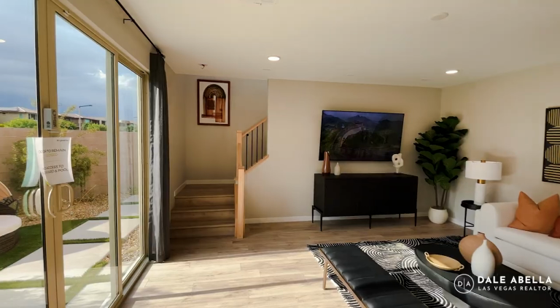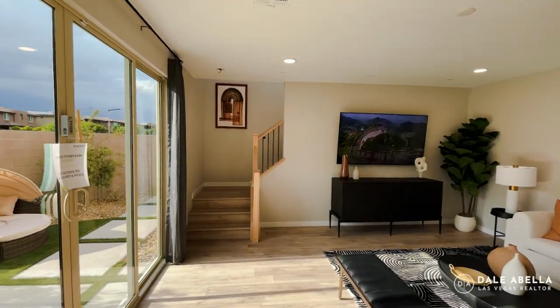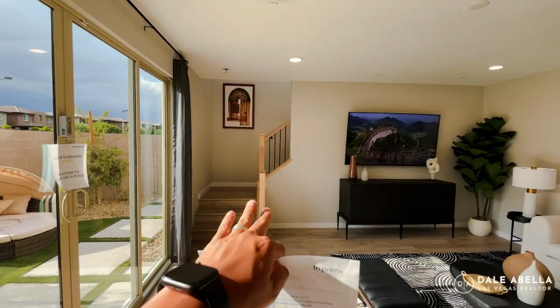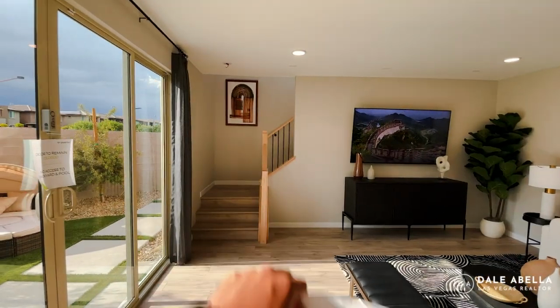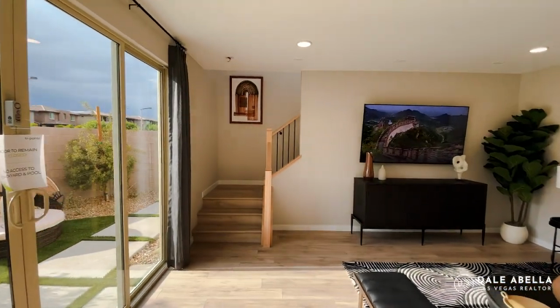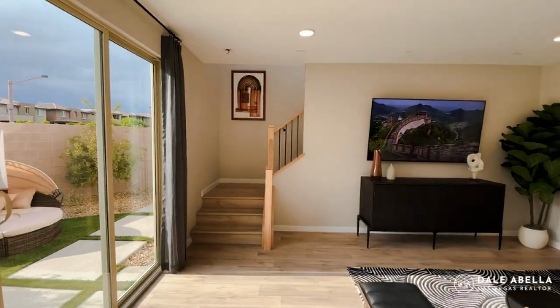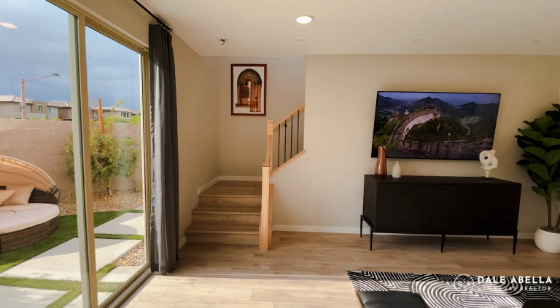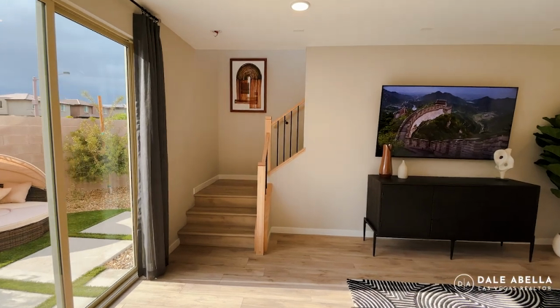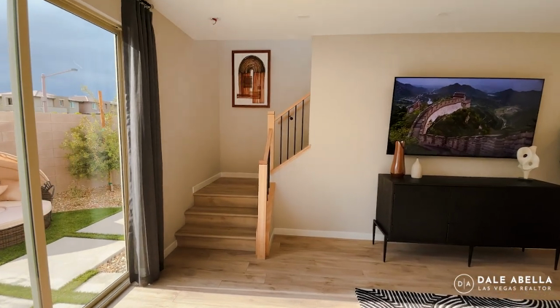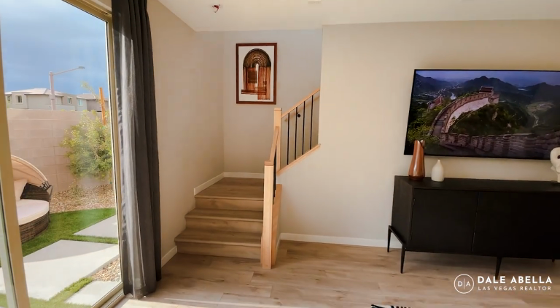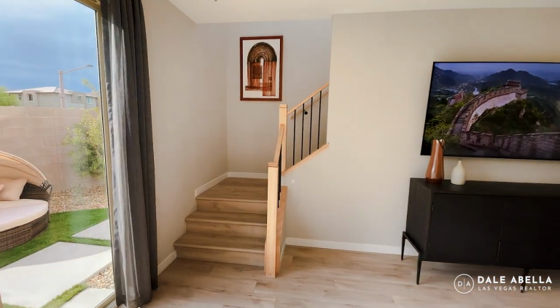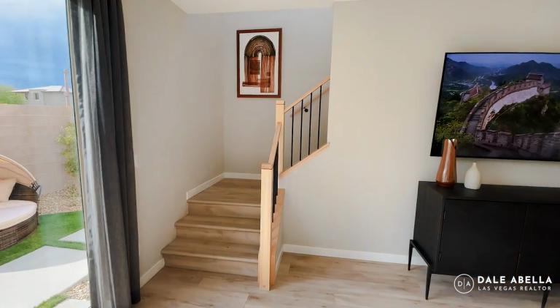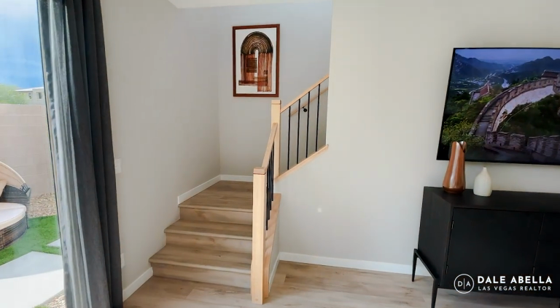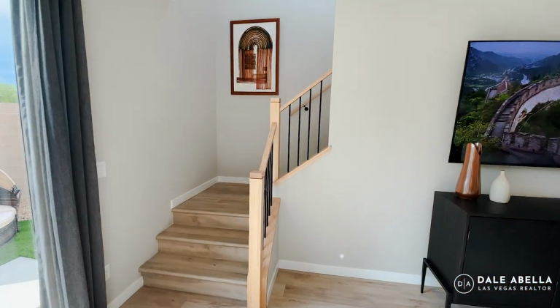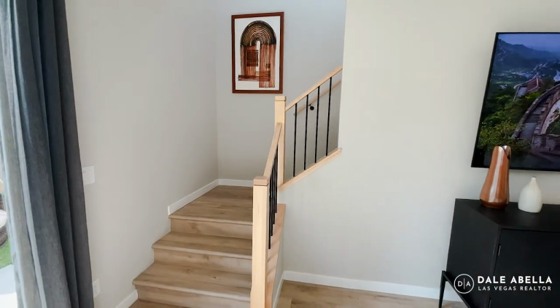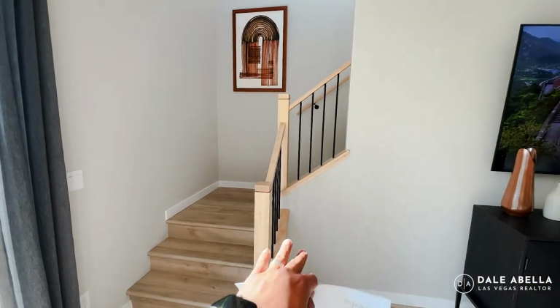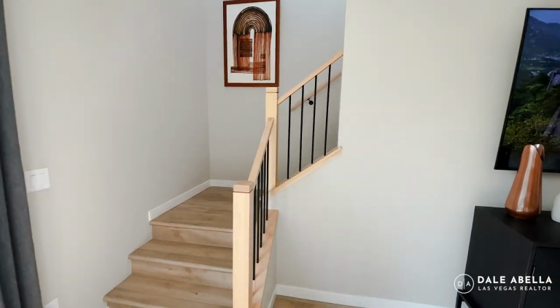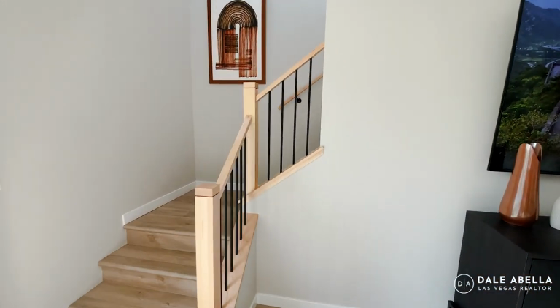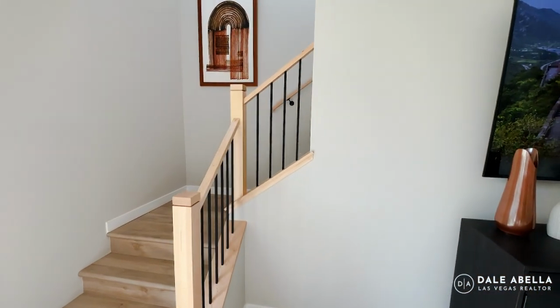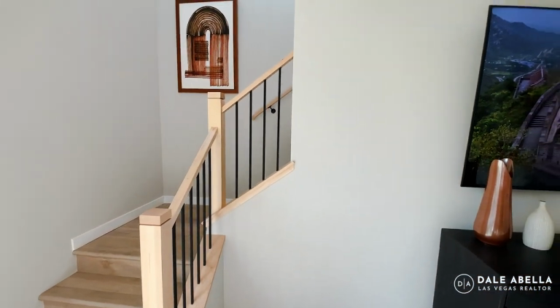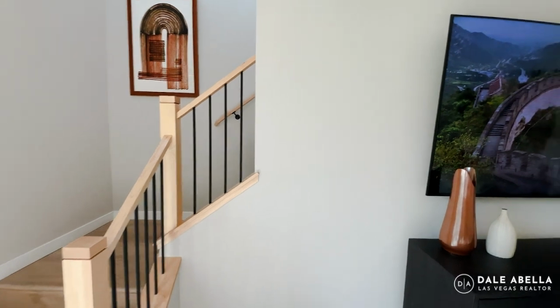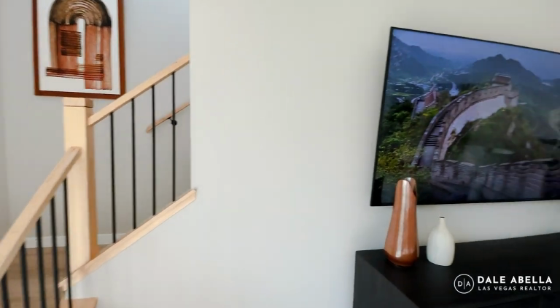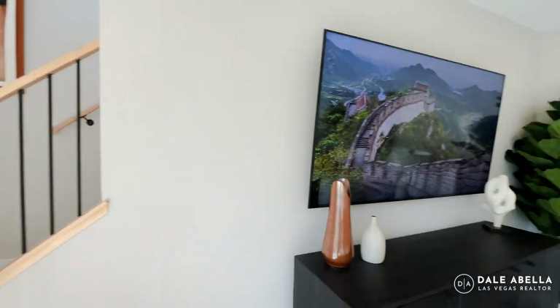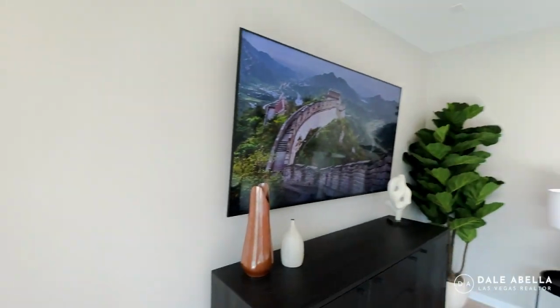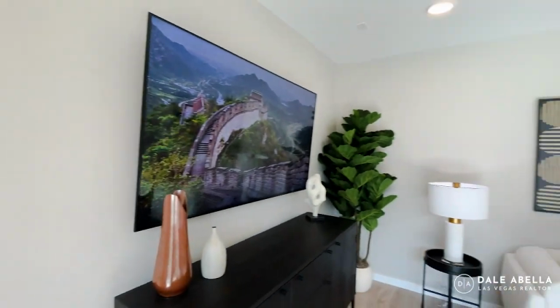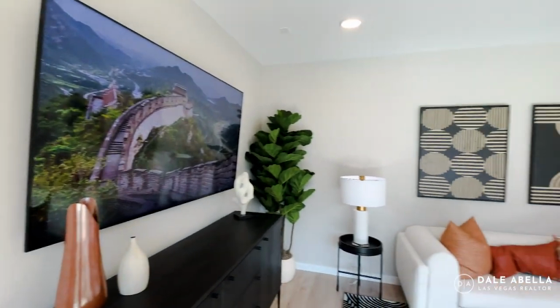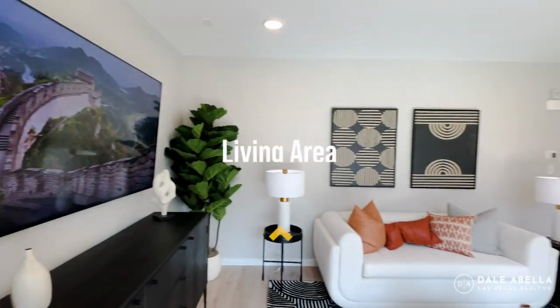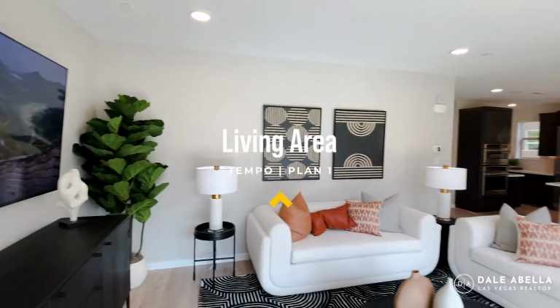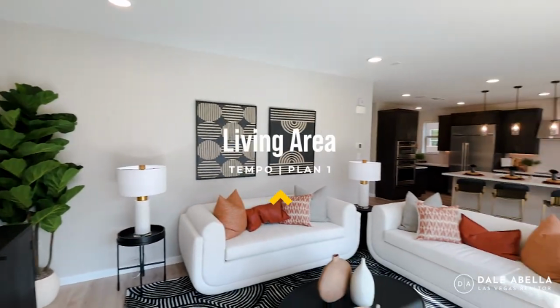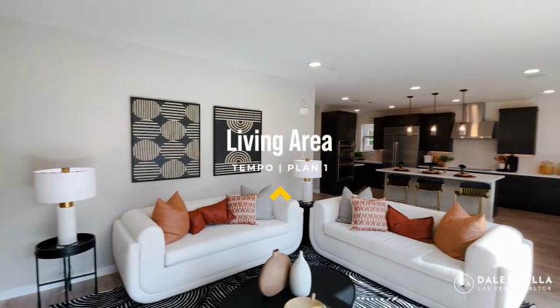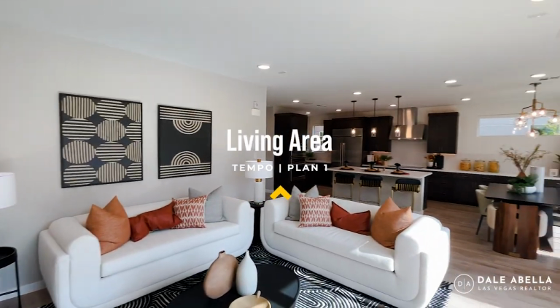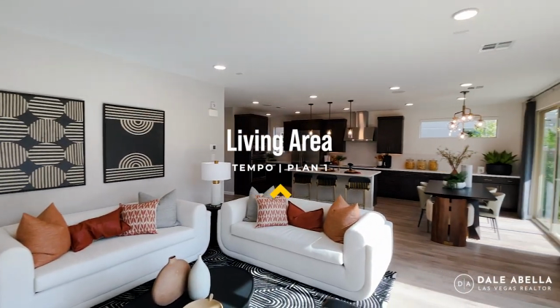We have the upgraded stair rails right here — otherwise you would get the pony wall. Beautiful living space, you guys. Now let's head up to the second floor.